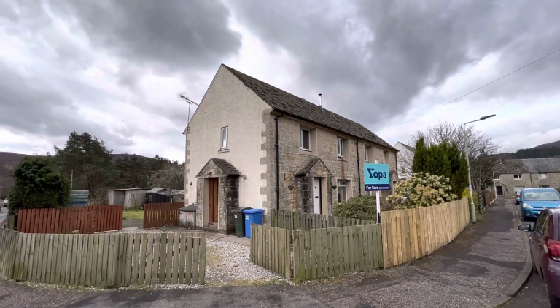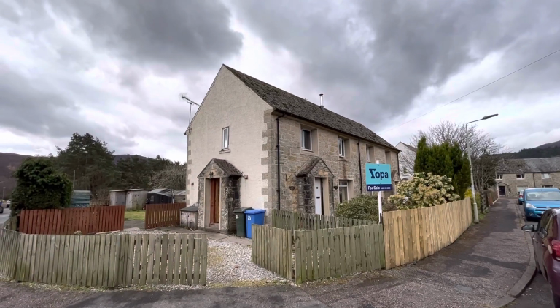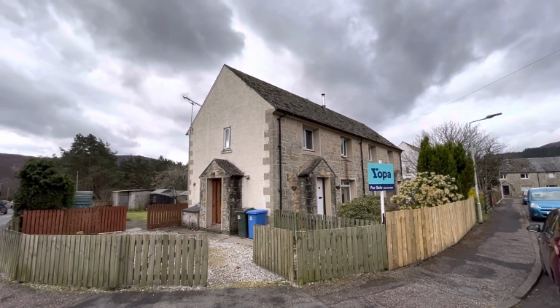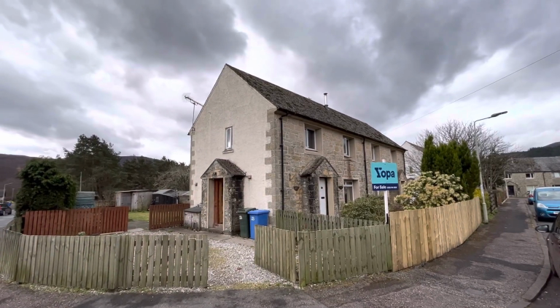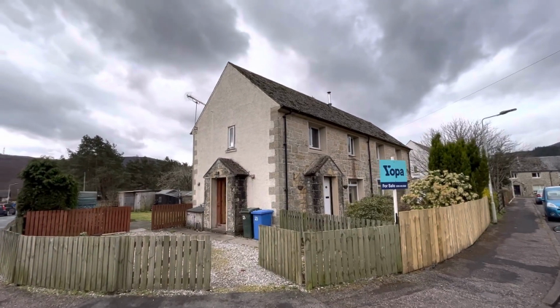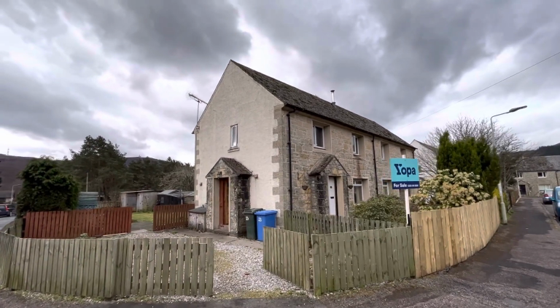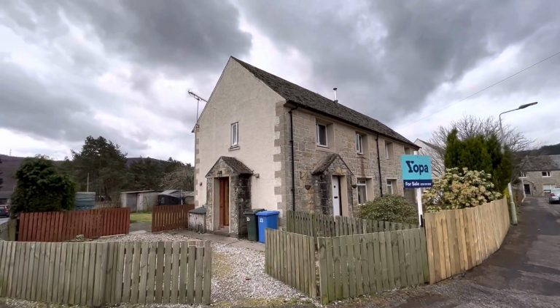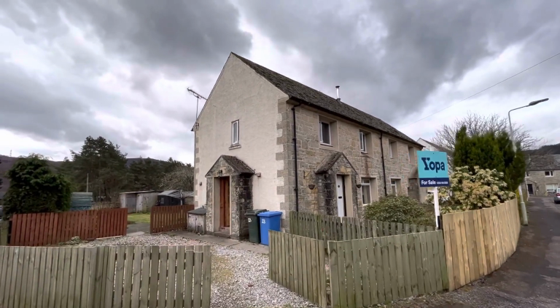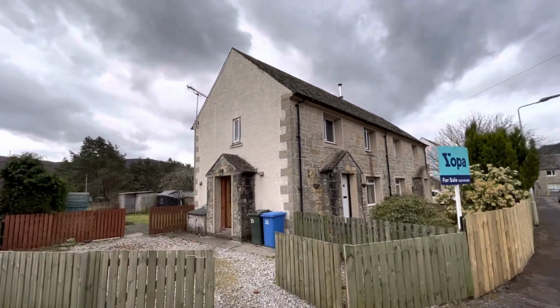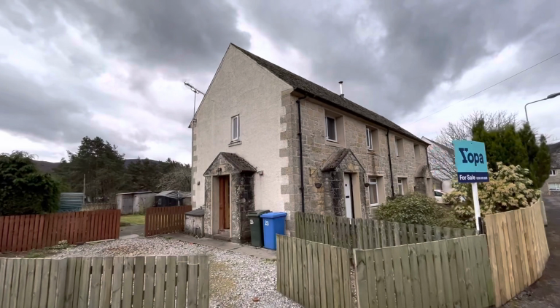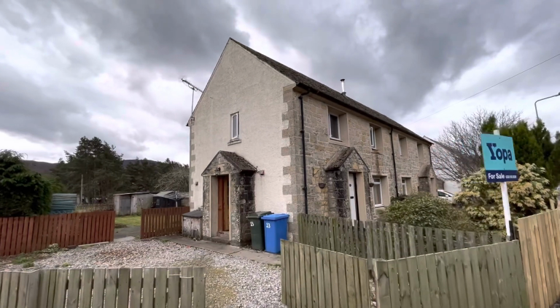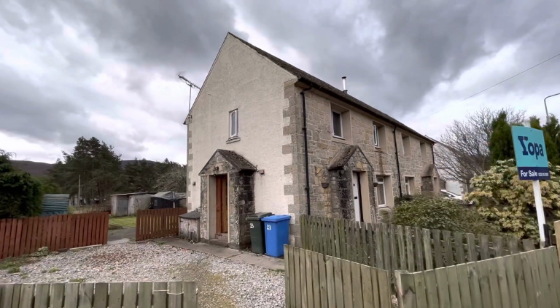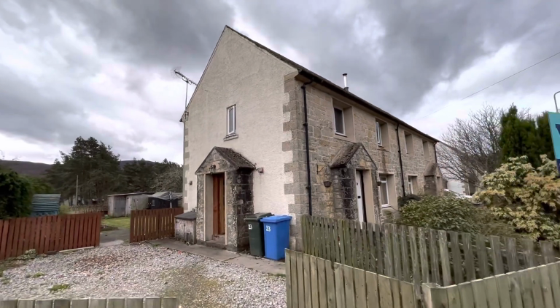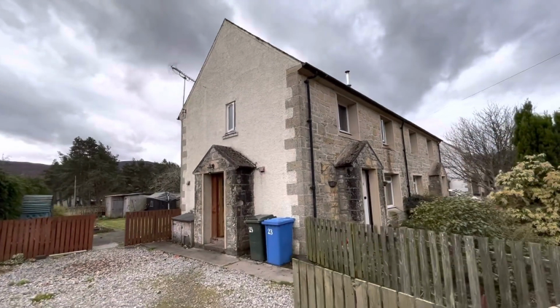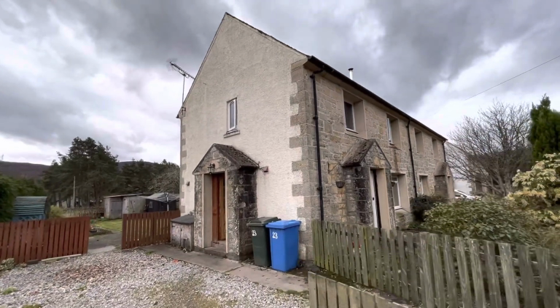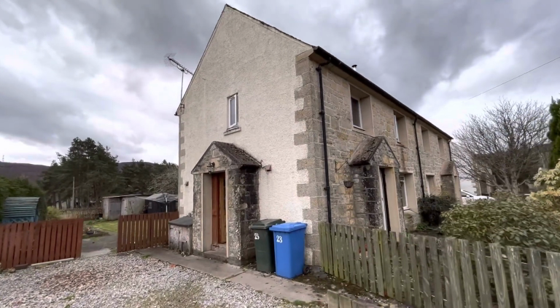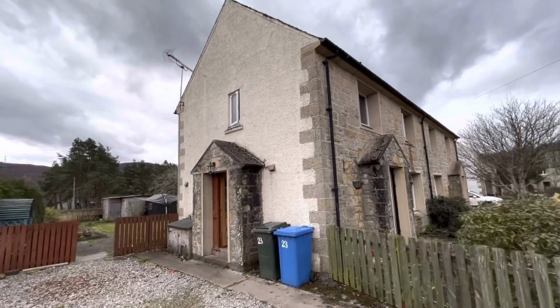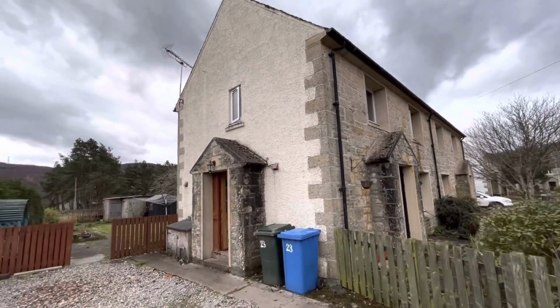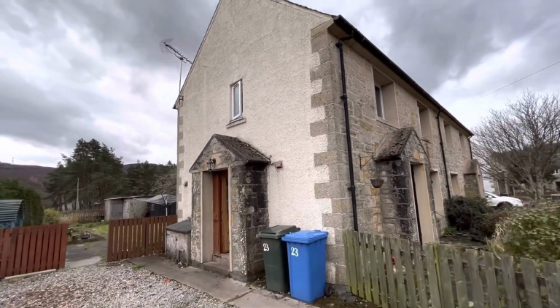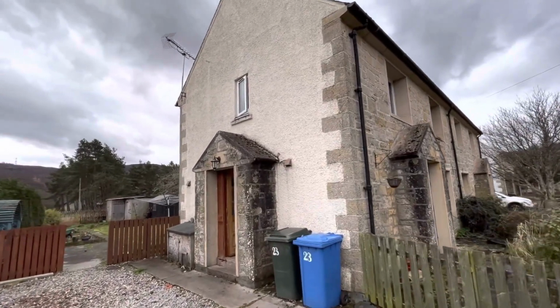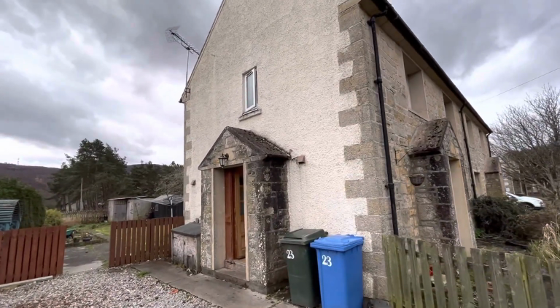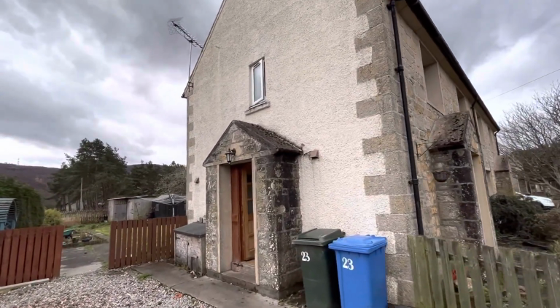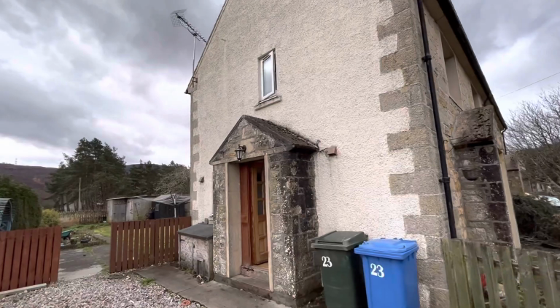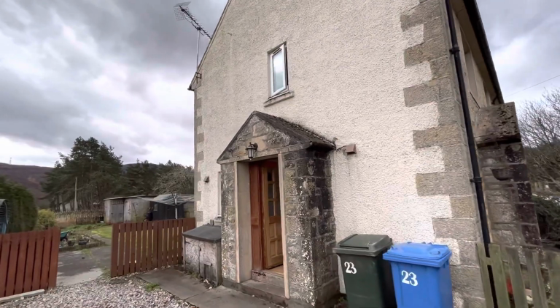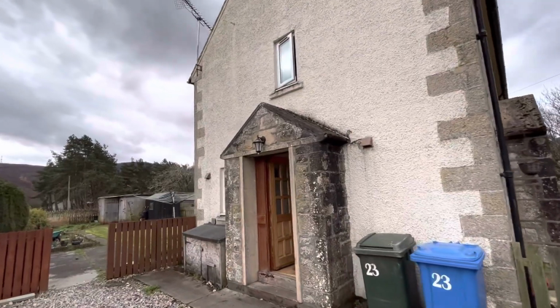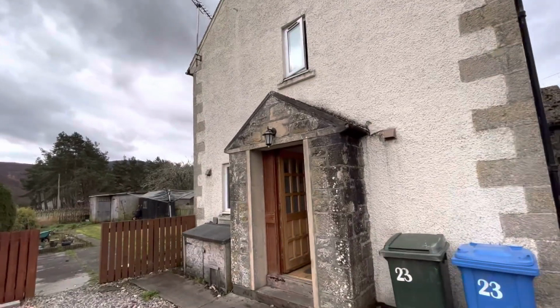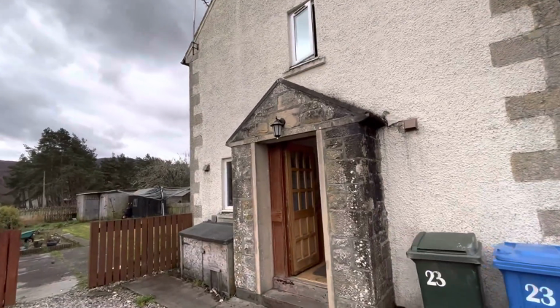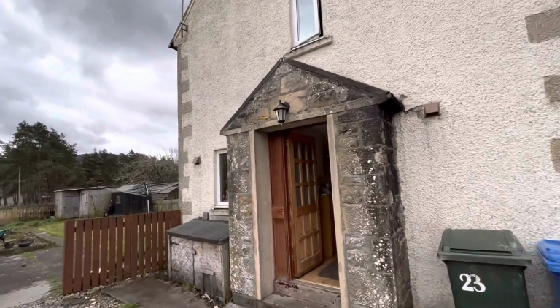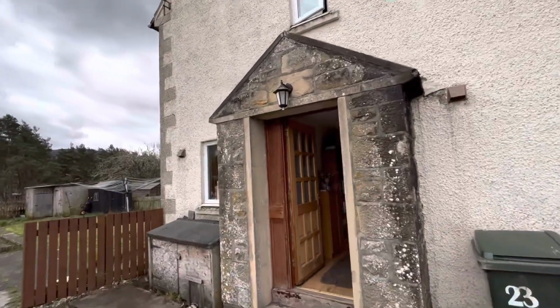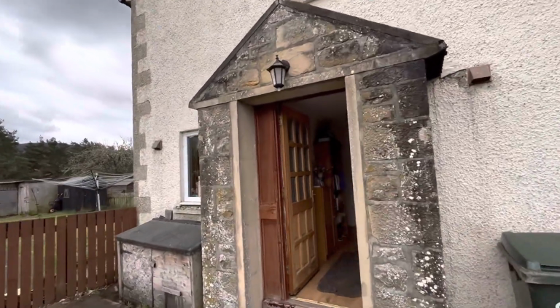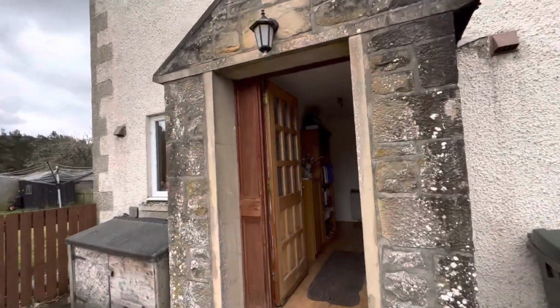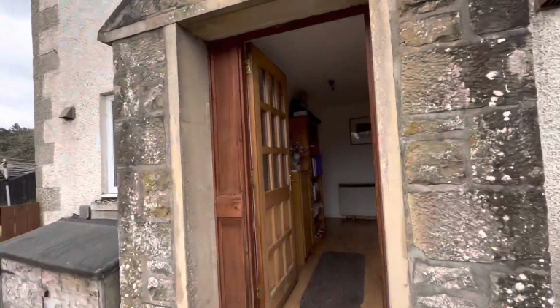Hello property people, today I'm in McCall Road in Canich, one of my favourite villages. We've got this lovely three bedroom semi-detached property, number 23, so I'll give you a quick tour of the property.